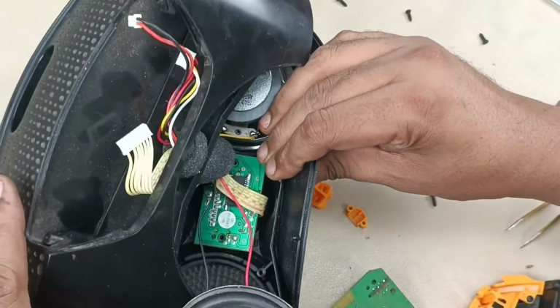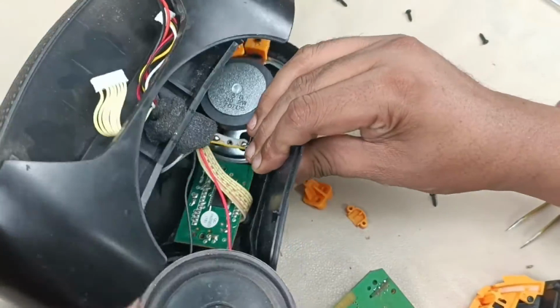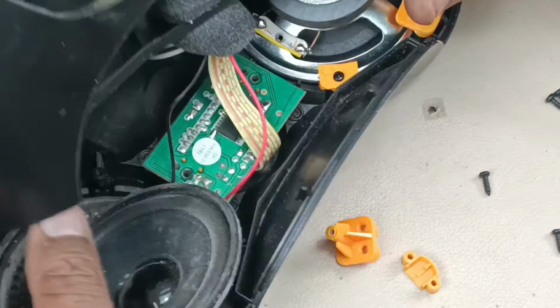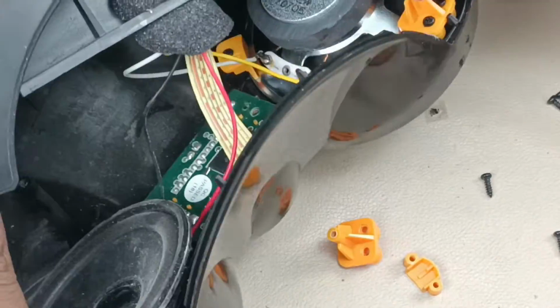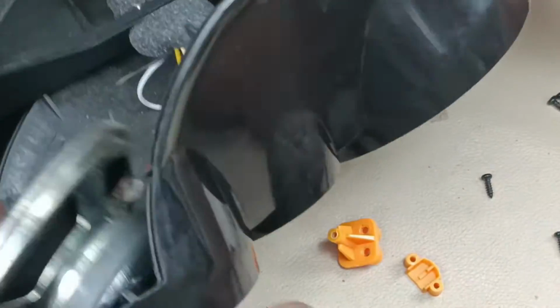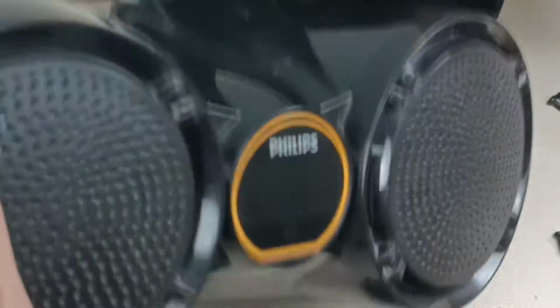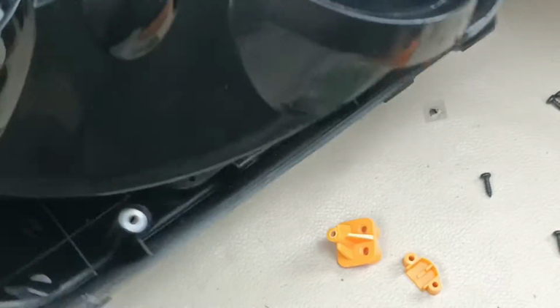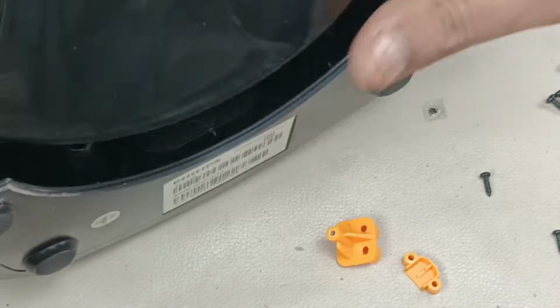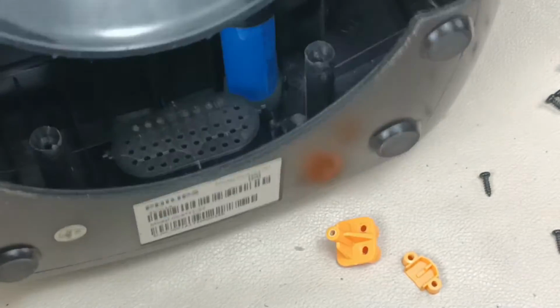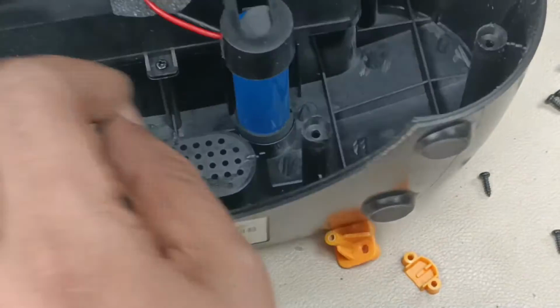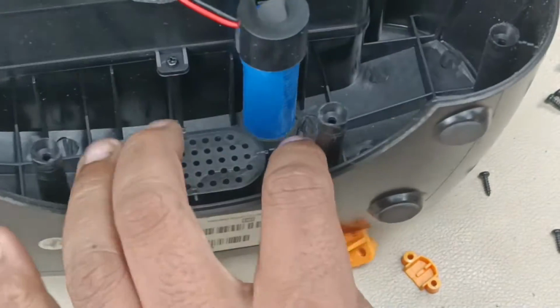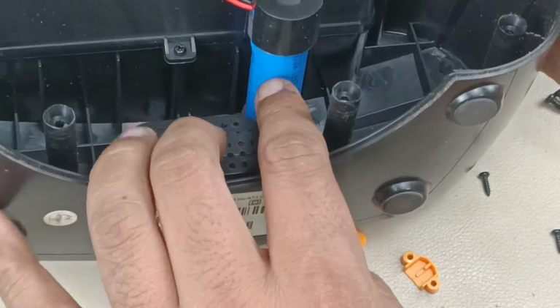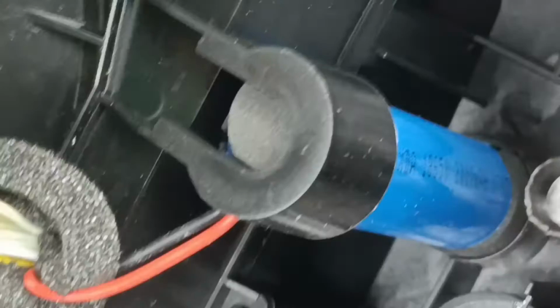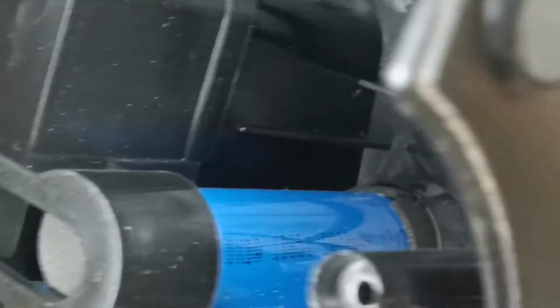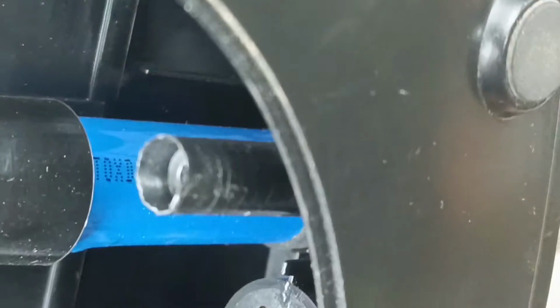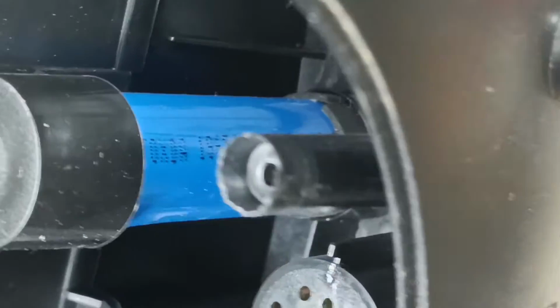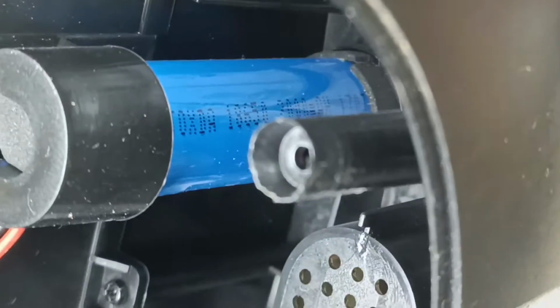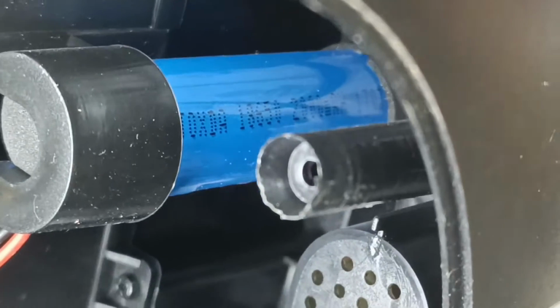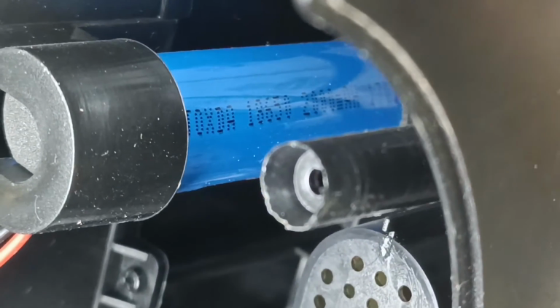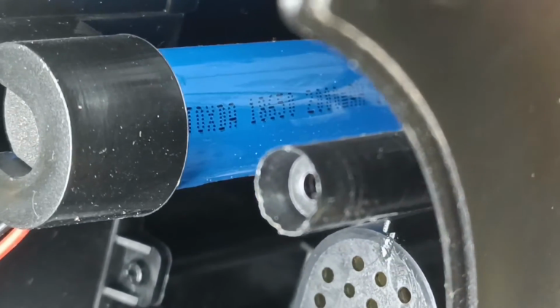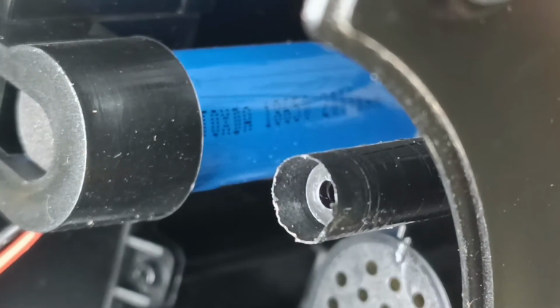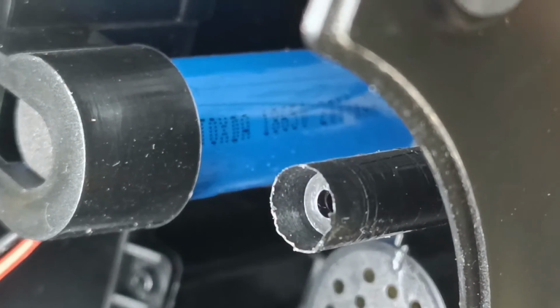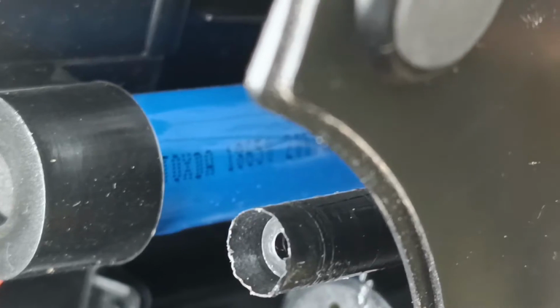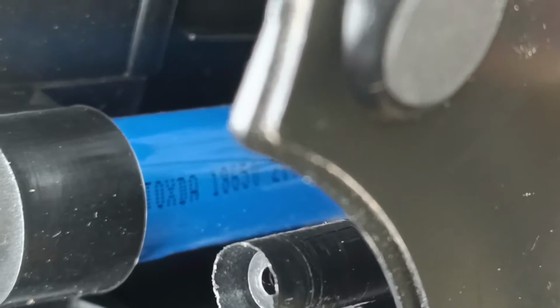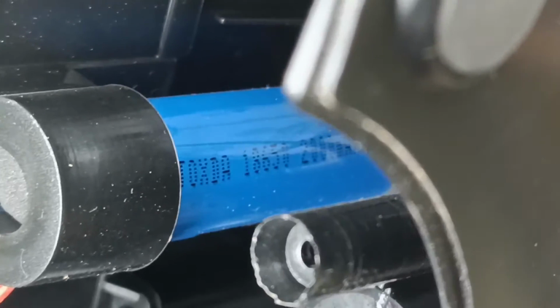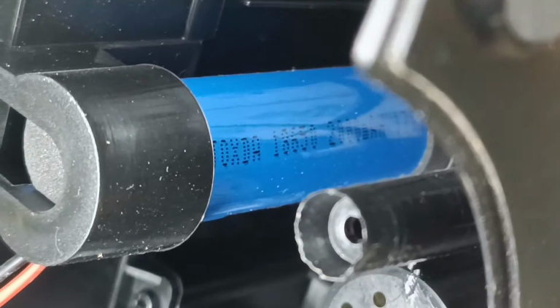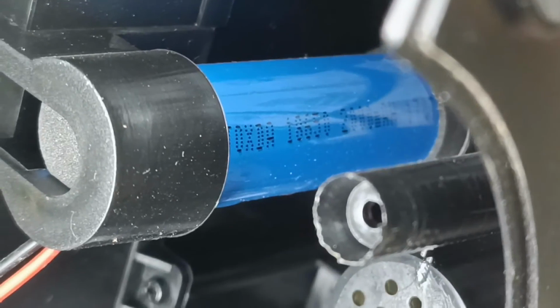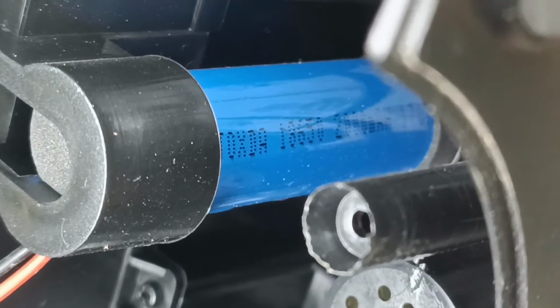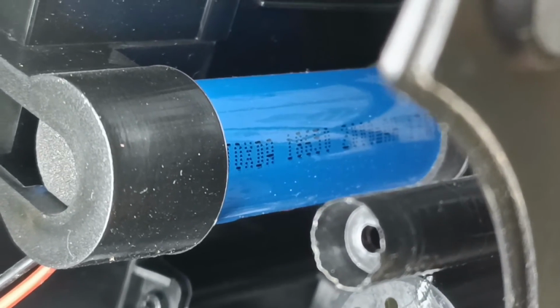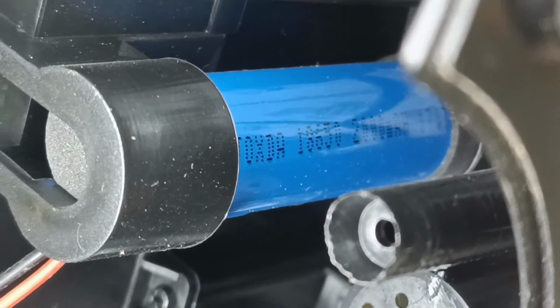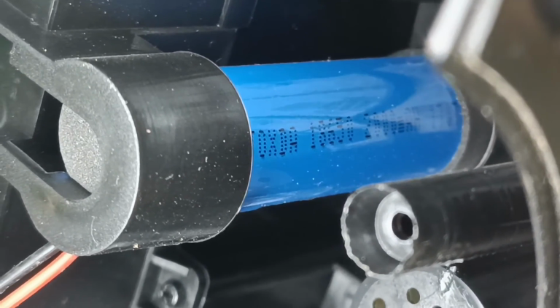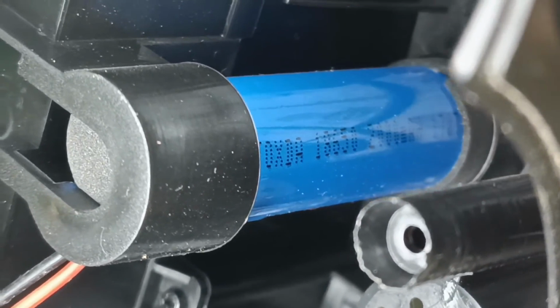And this is the battery. It is written 18650 and 2000 mAh — a single 3.7 volt, 2000 mAh battery.